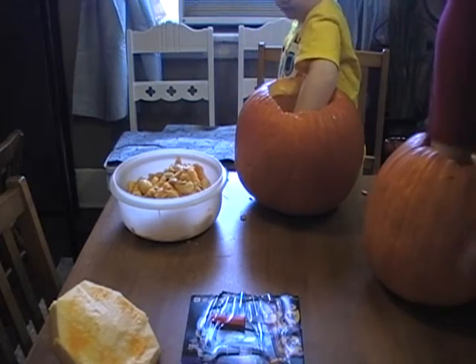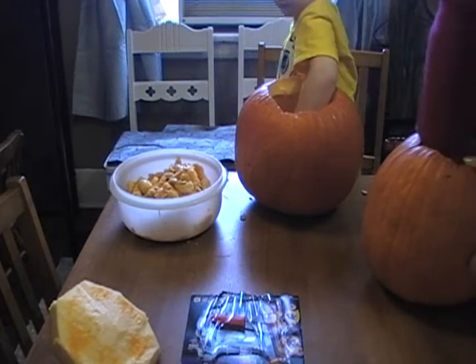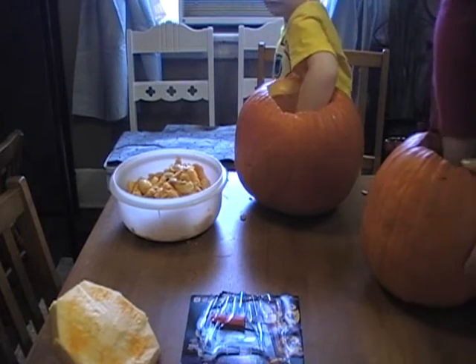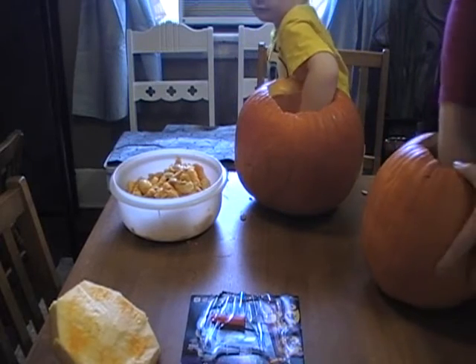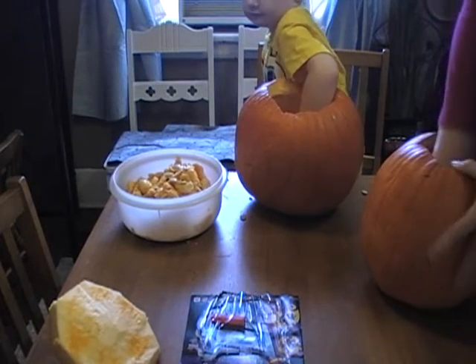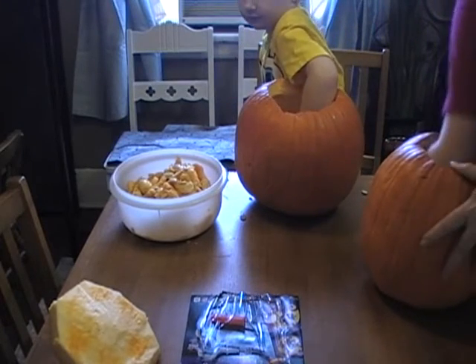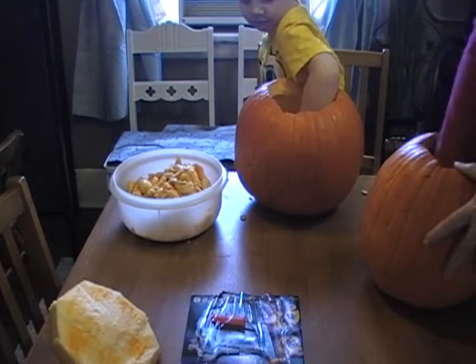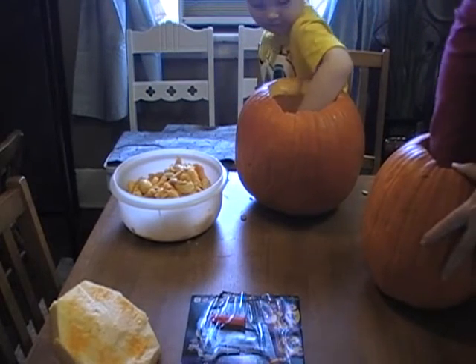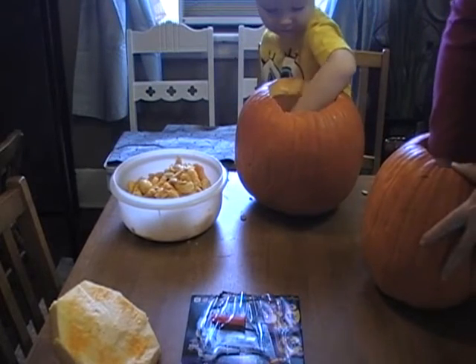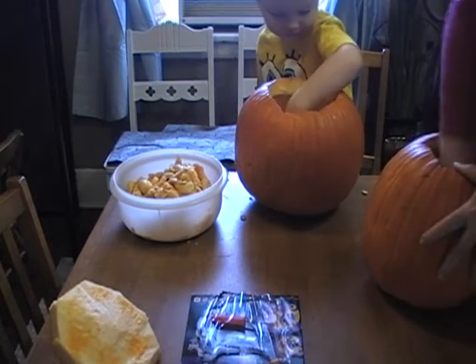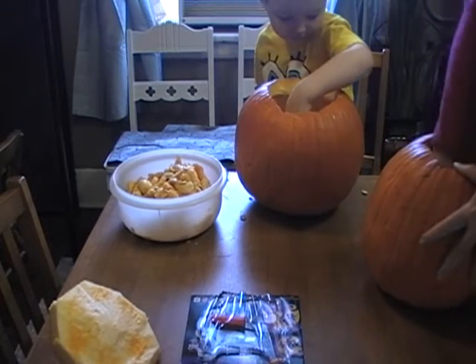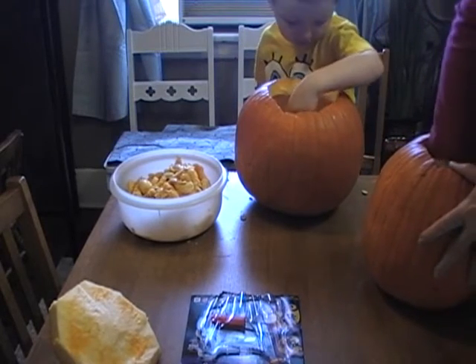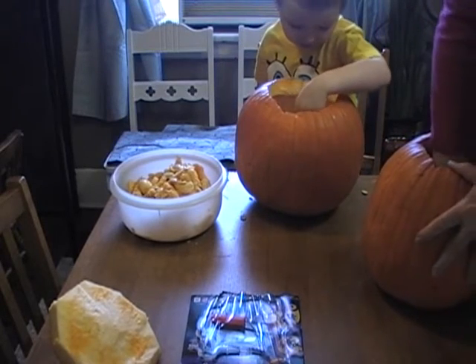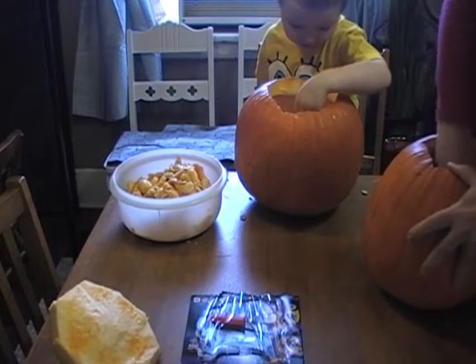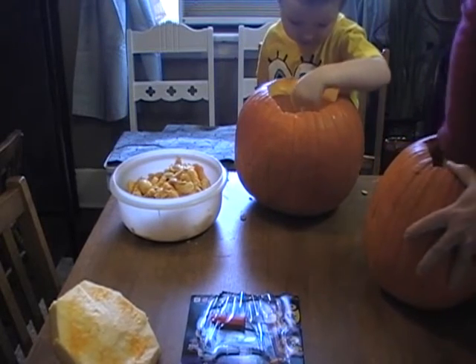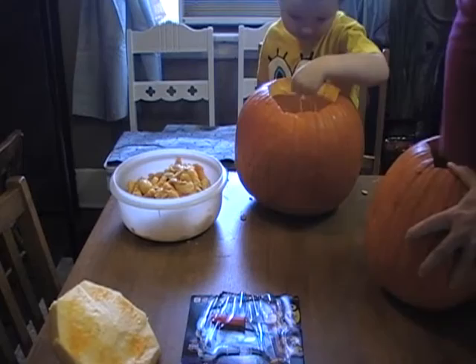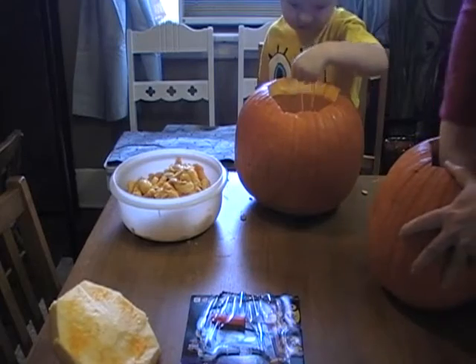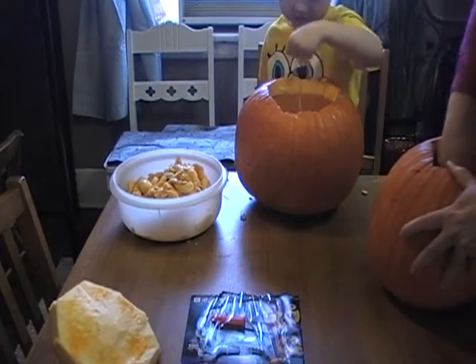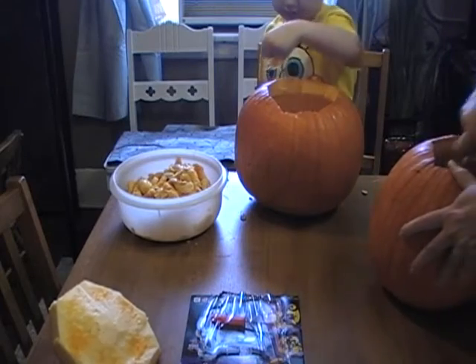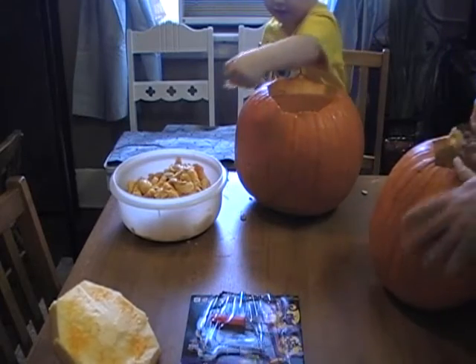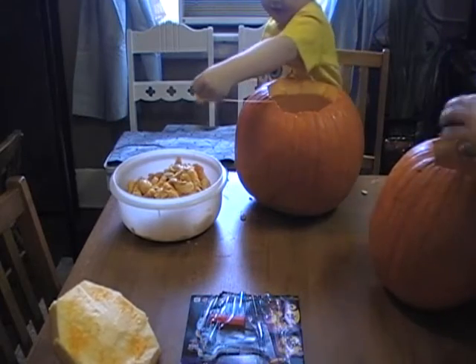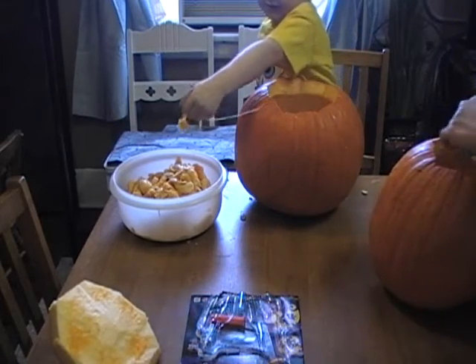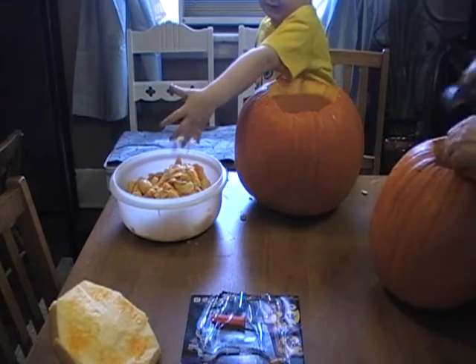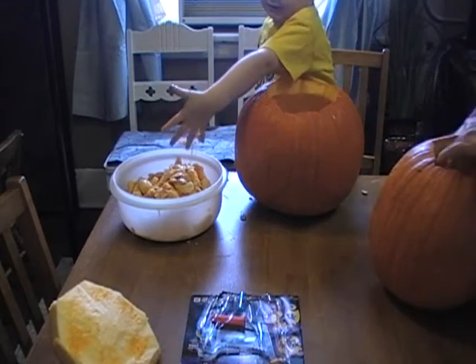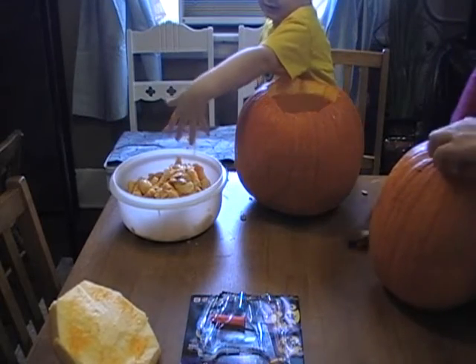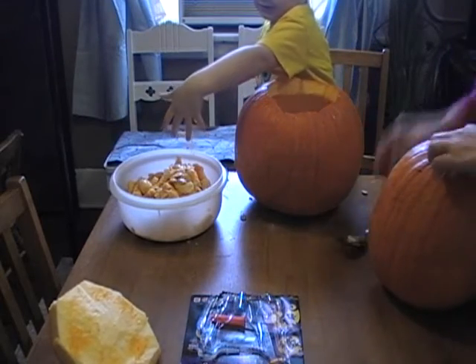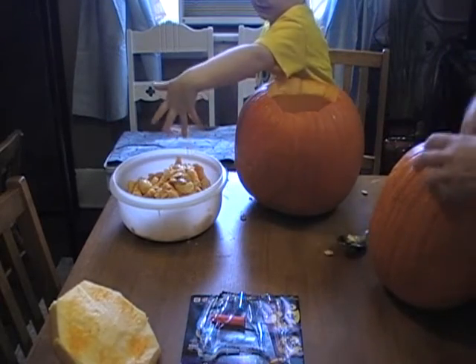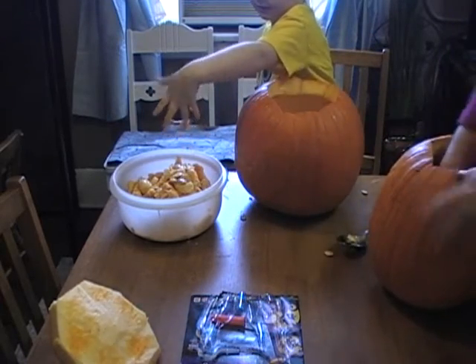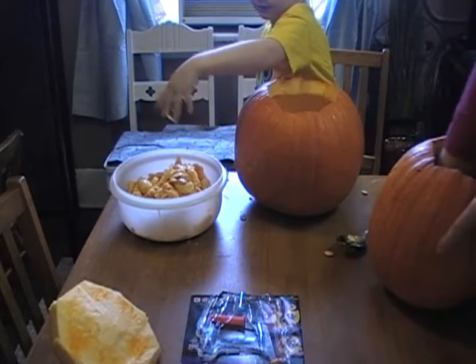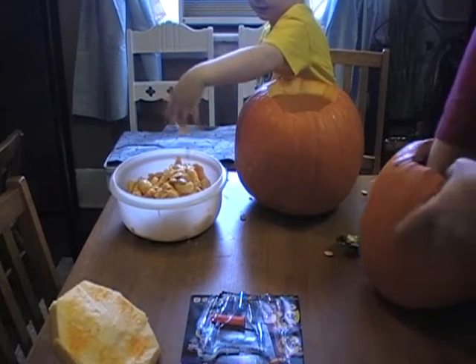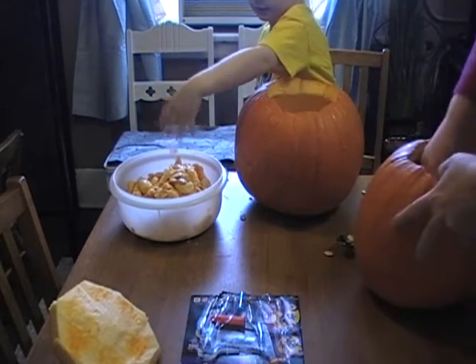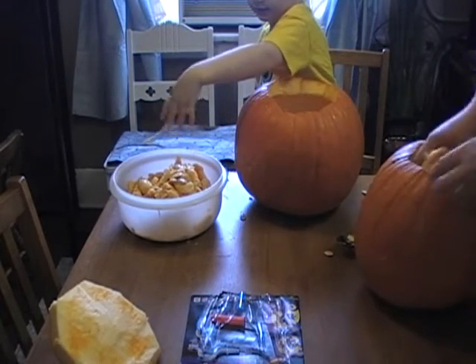Carving pumpkins is a messy deal. But it's fun — that's part of why it's so fun. It's because it's so messy.